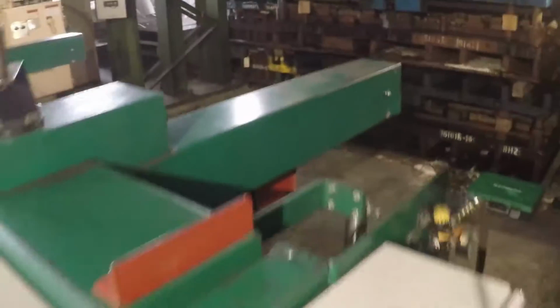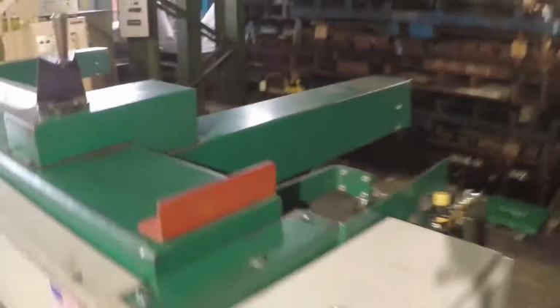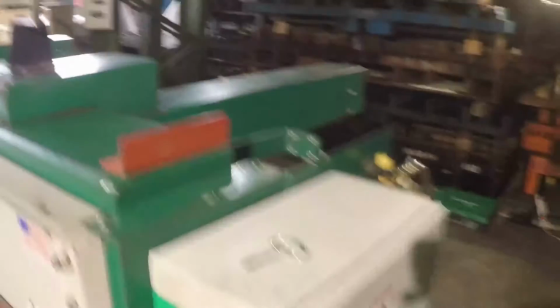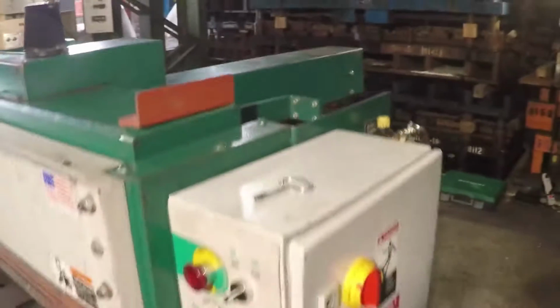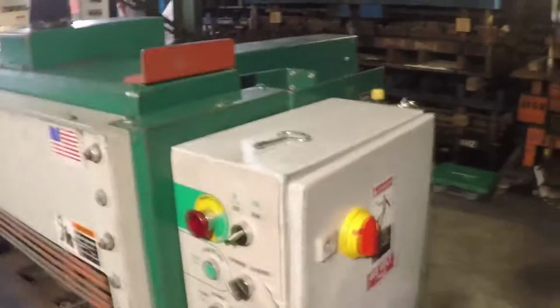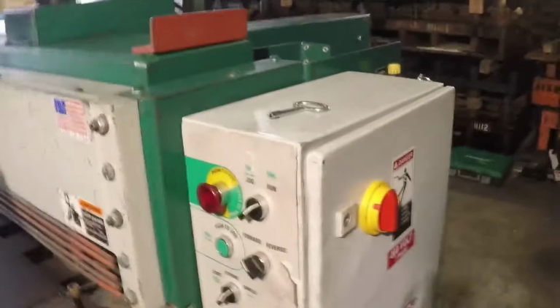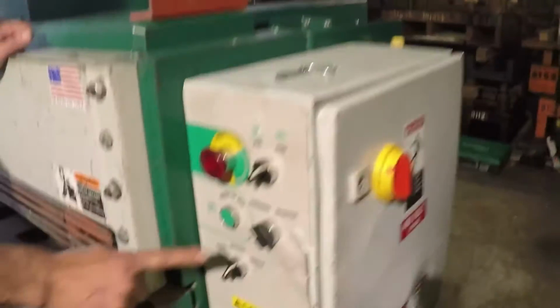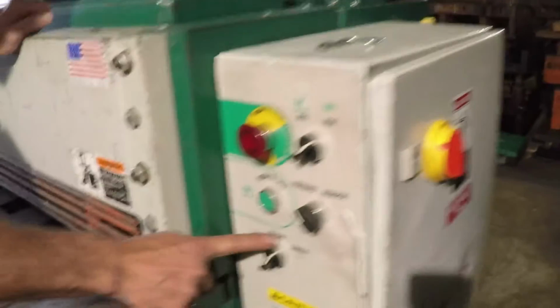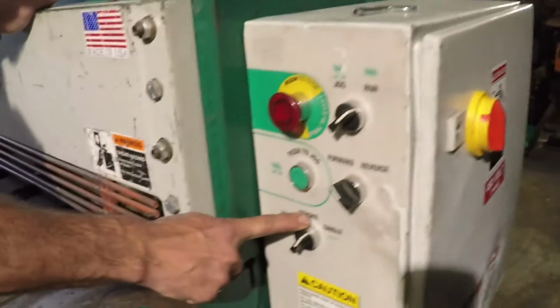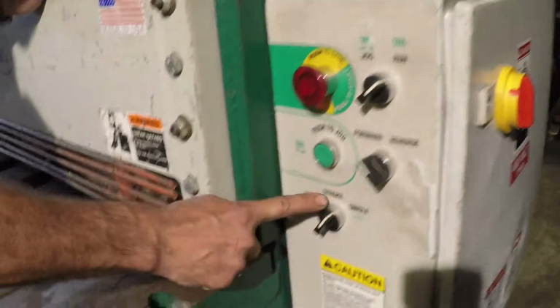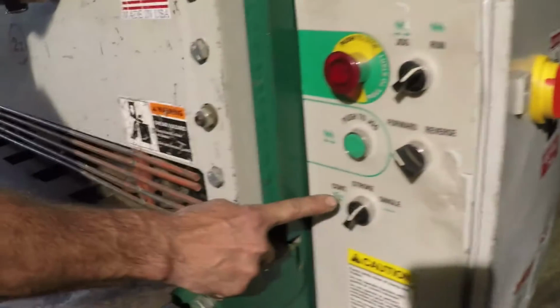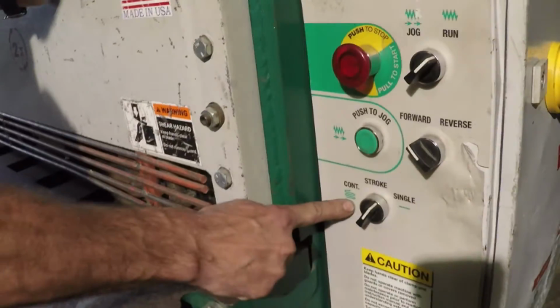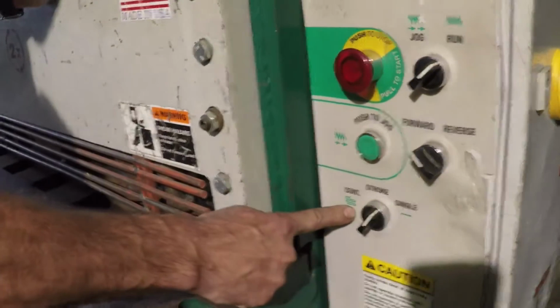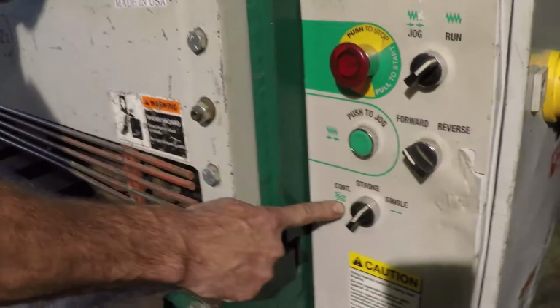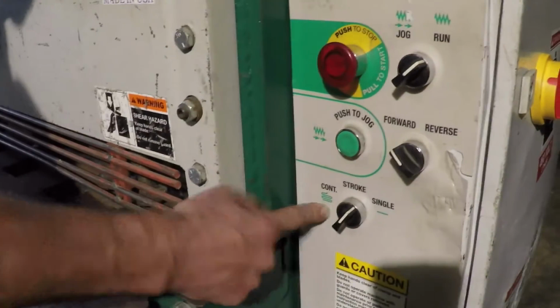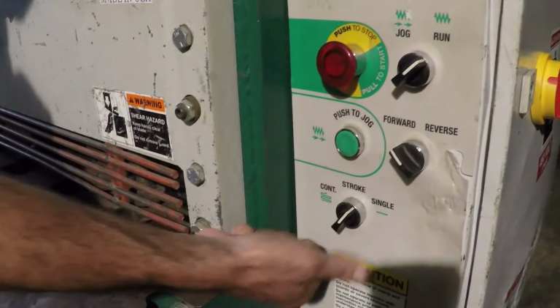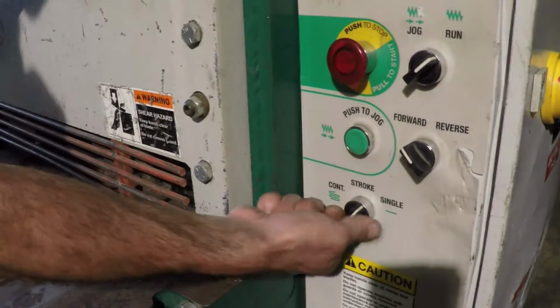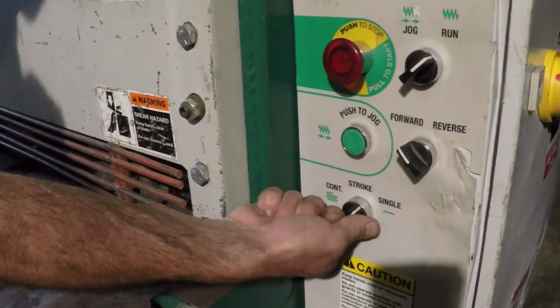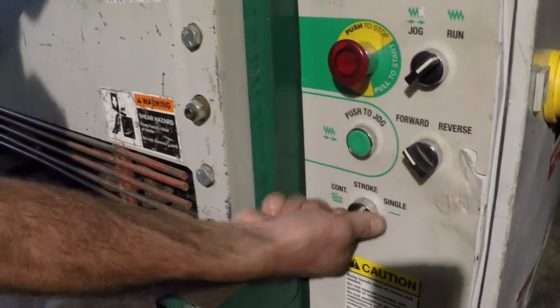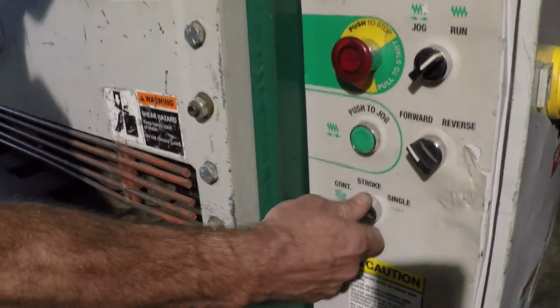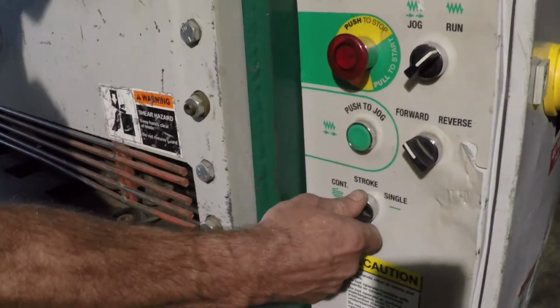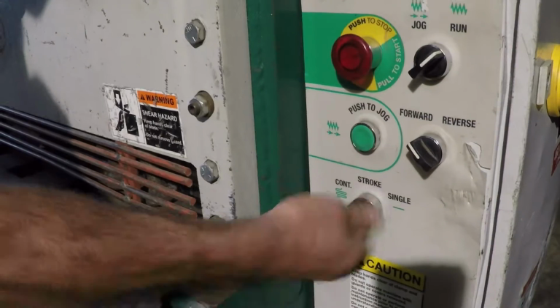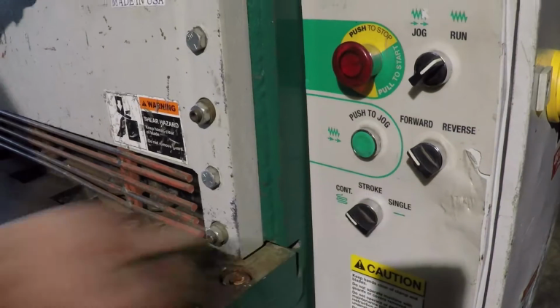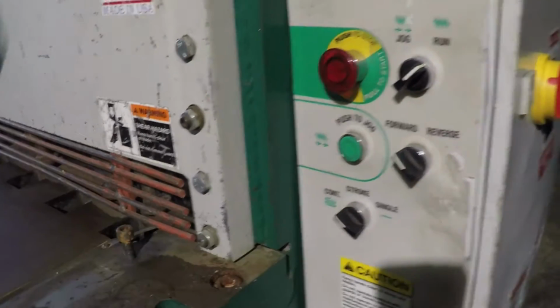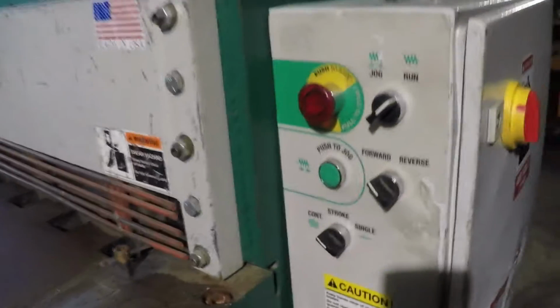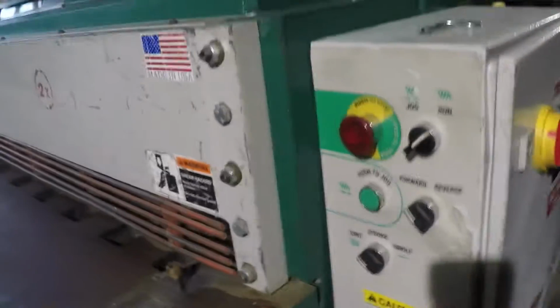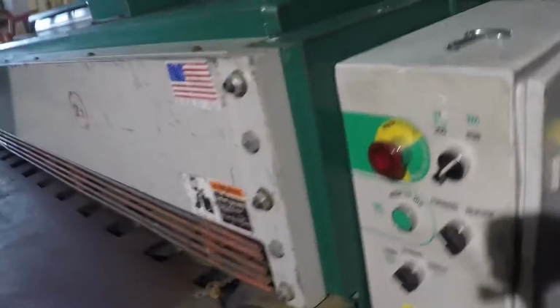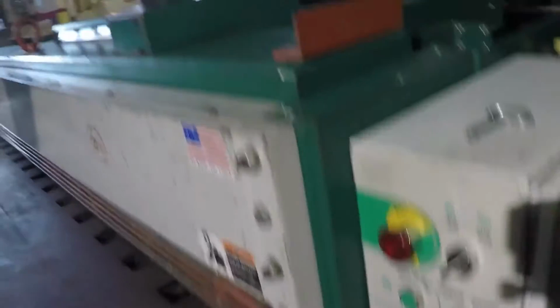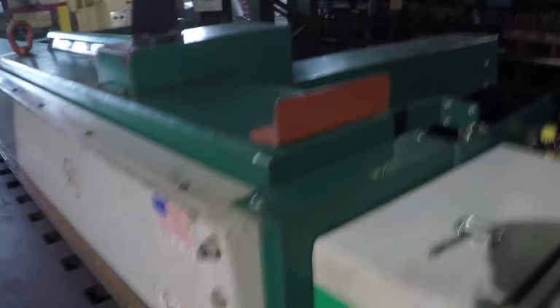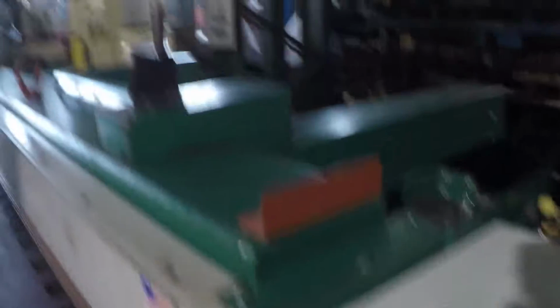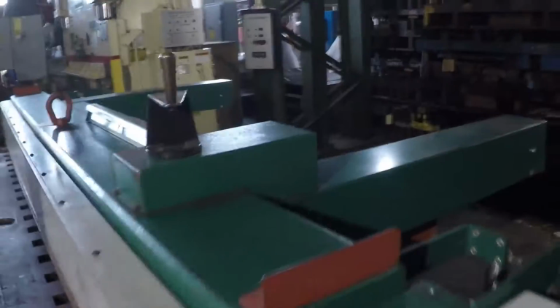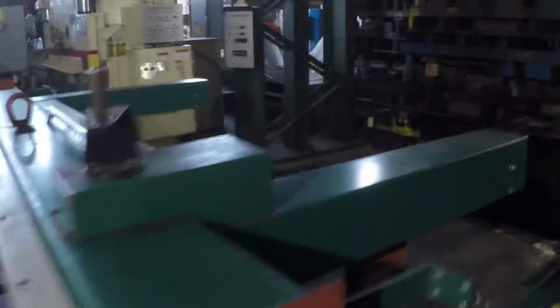Next, we'll cover continuous mode. I'll place the stroke switch to continuous, and the shear is now ready for continuous speed.